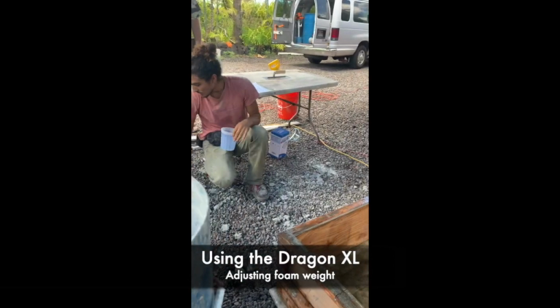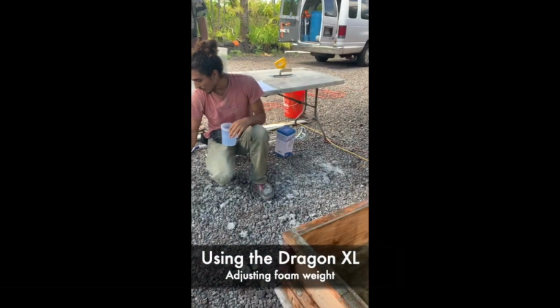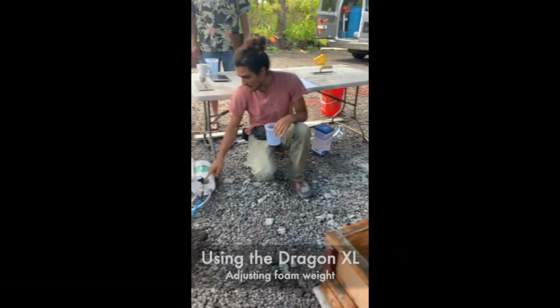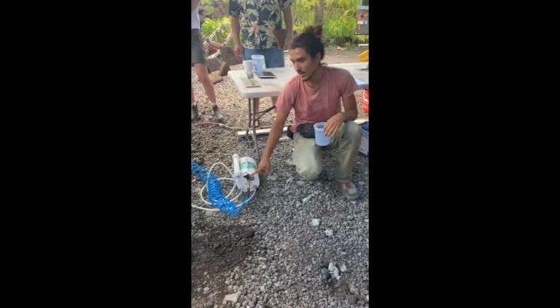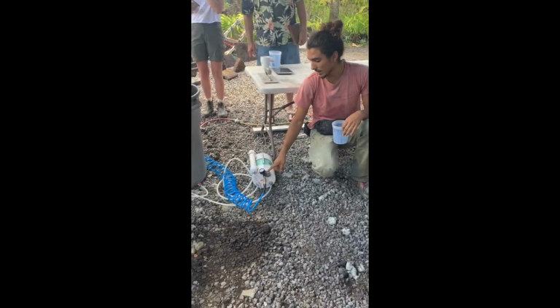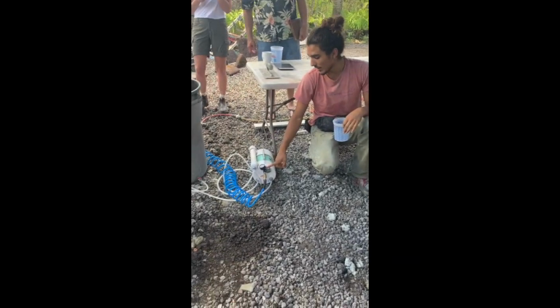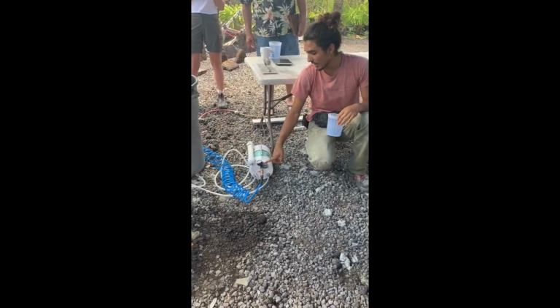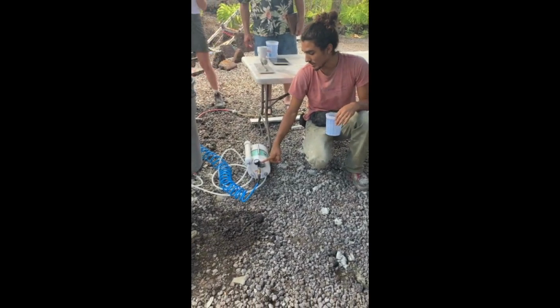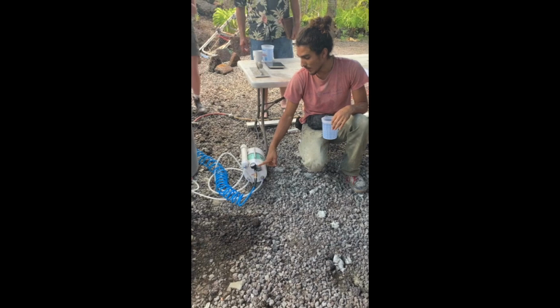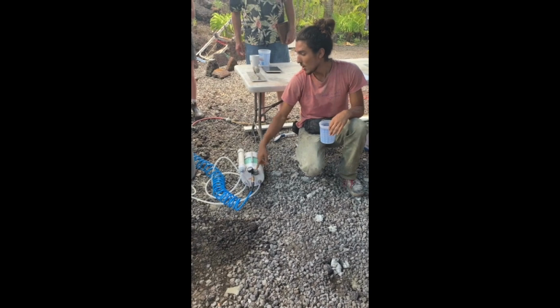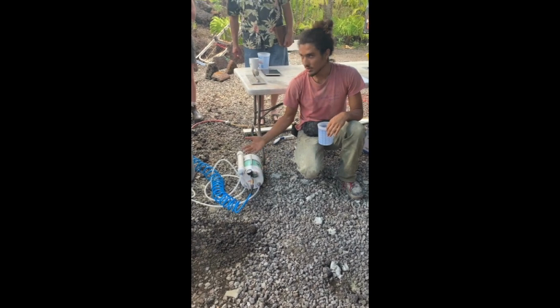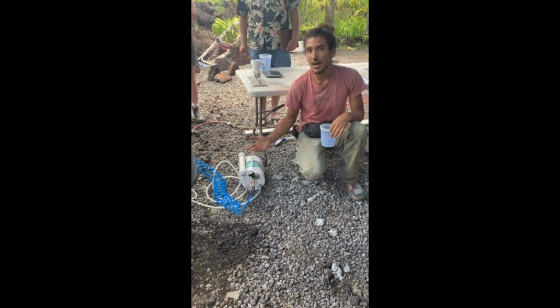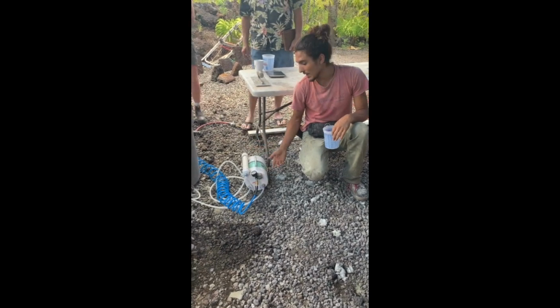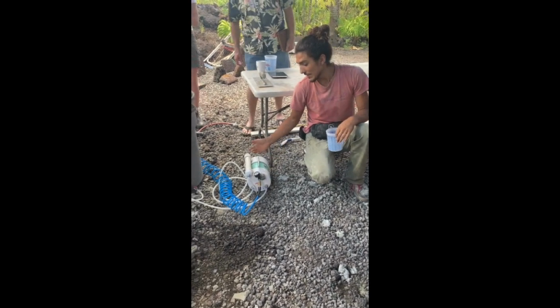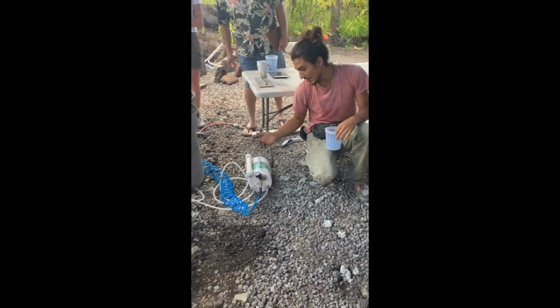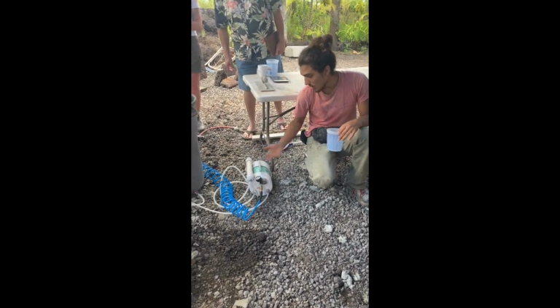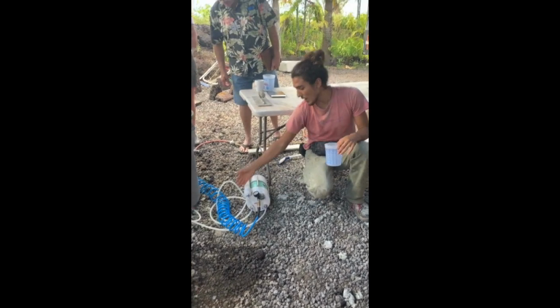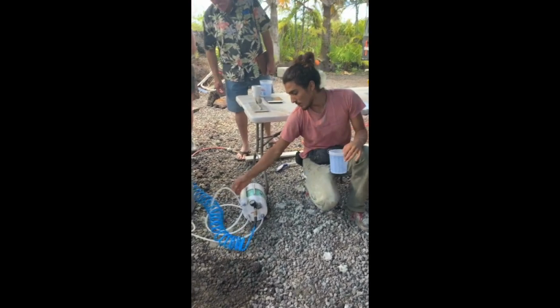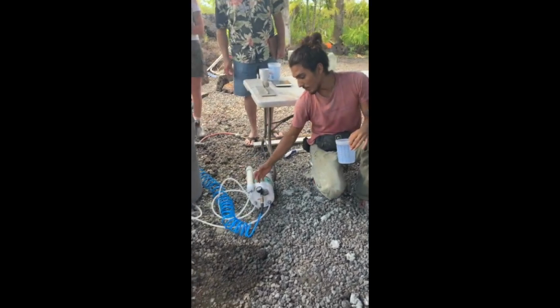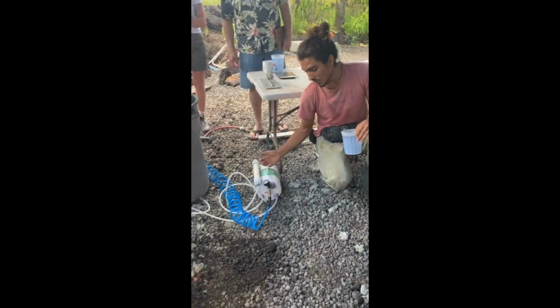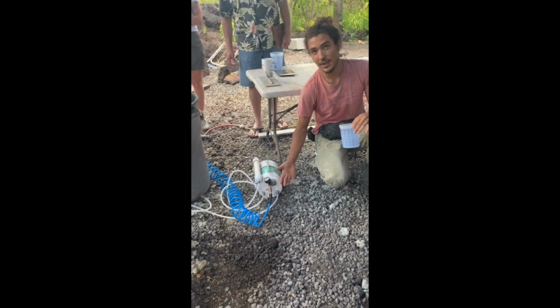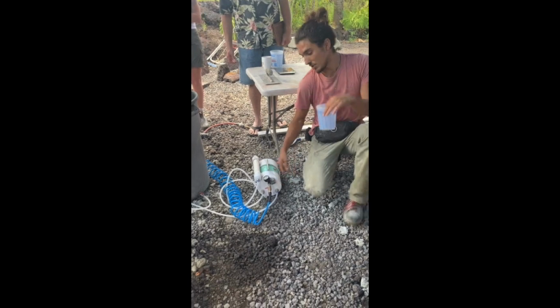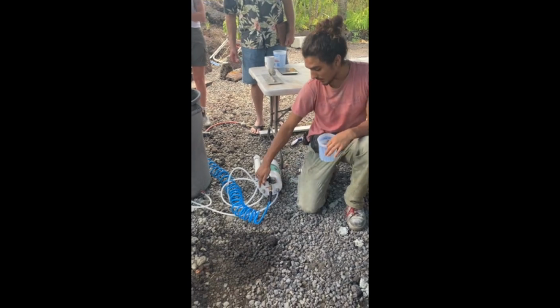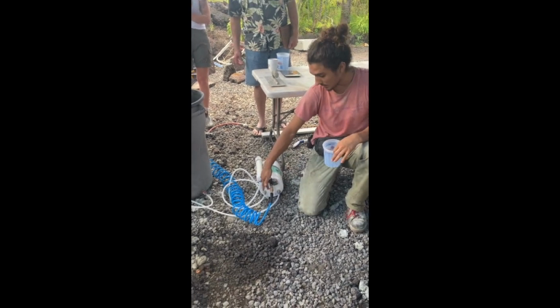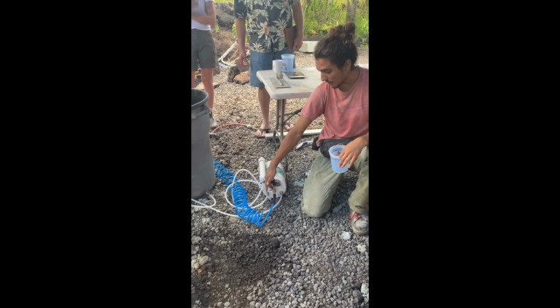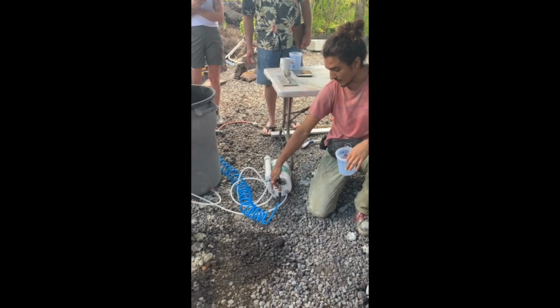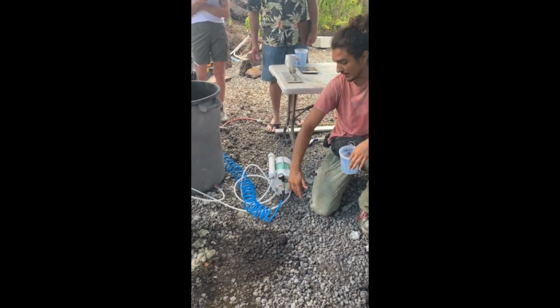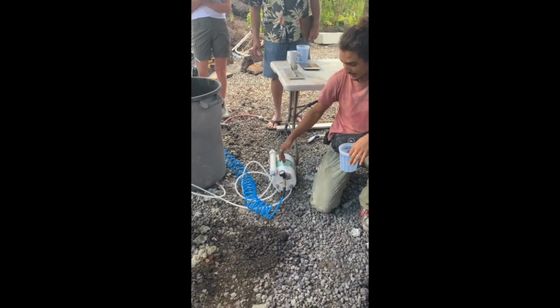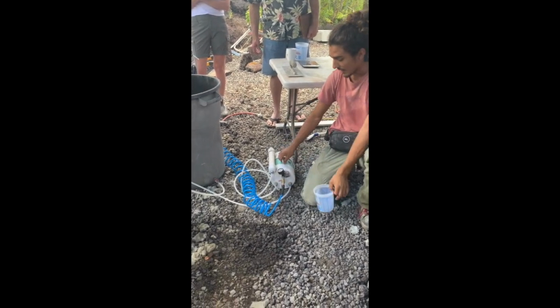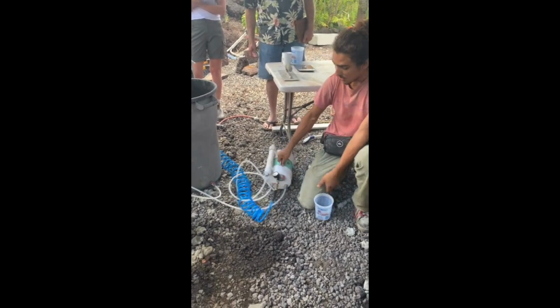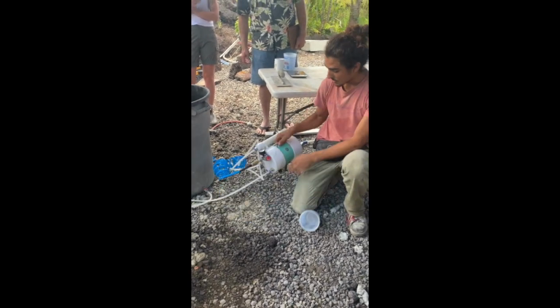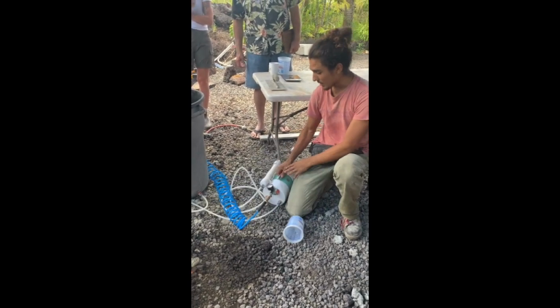This little part of the regulator right here is how you adjust the foam weight. When you turn it on at the beginning, there's no air that comes into it. This little valve right here is what lets the air in. So when you turn it on...